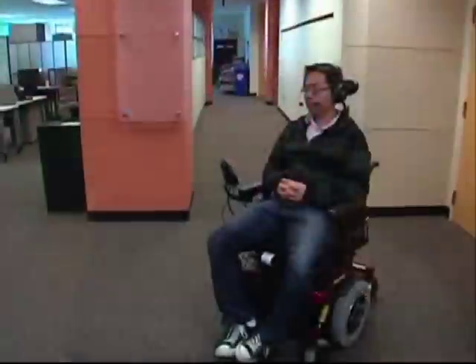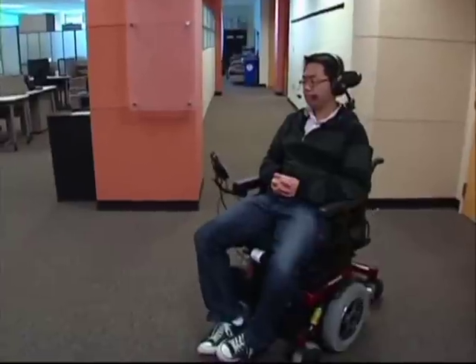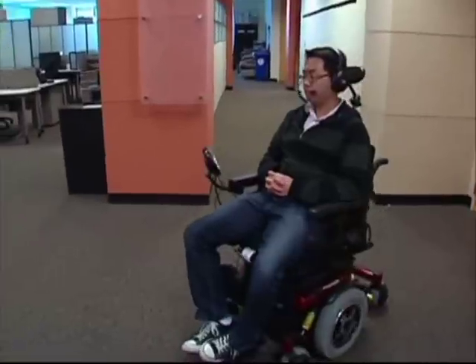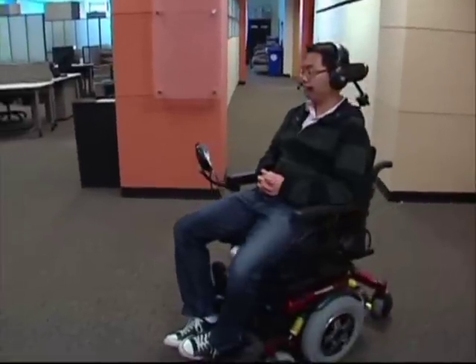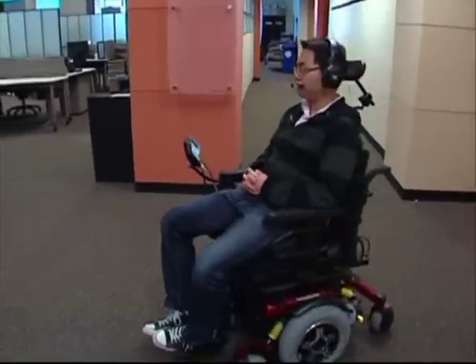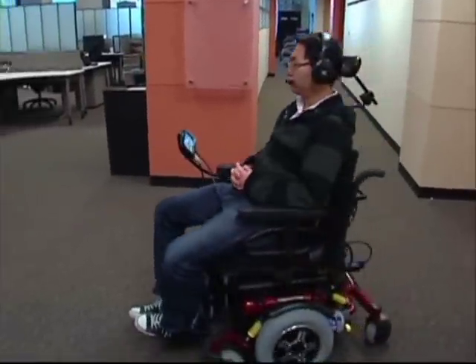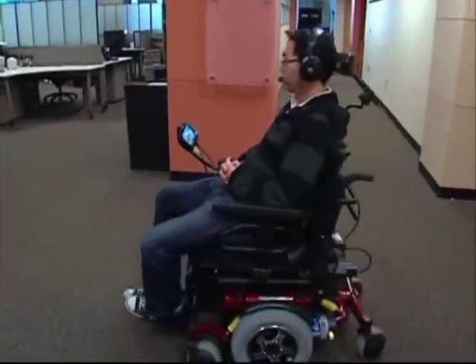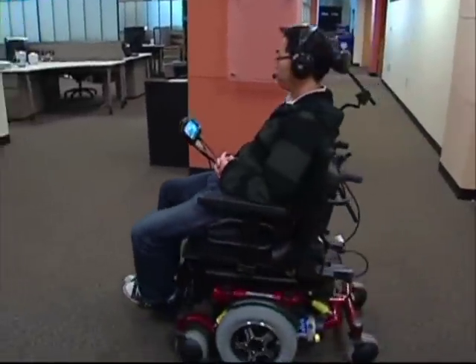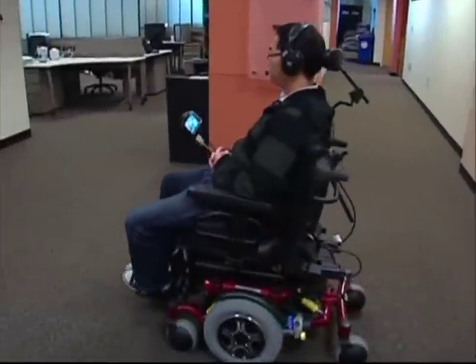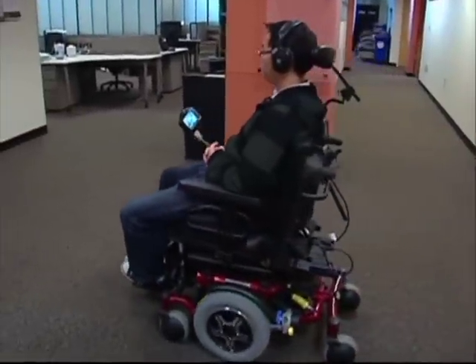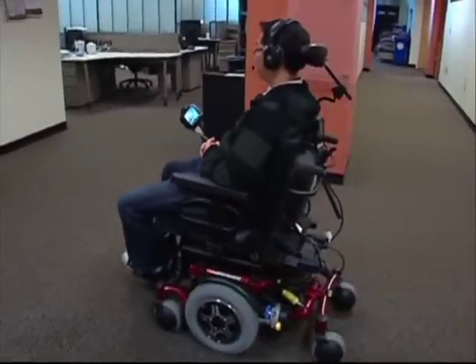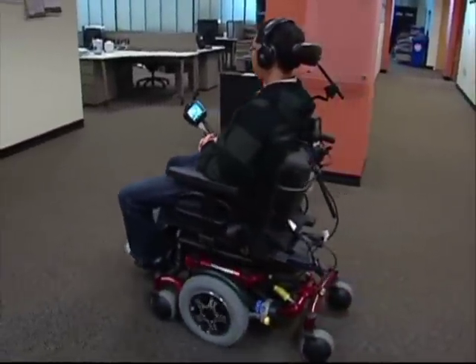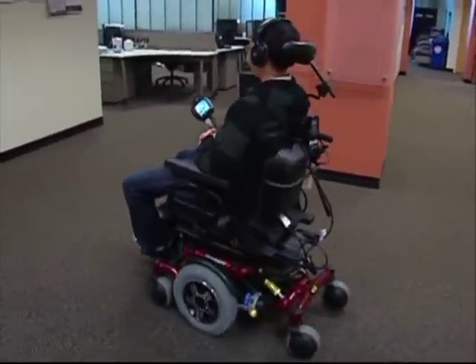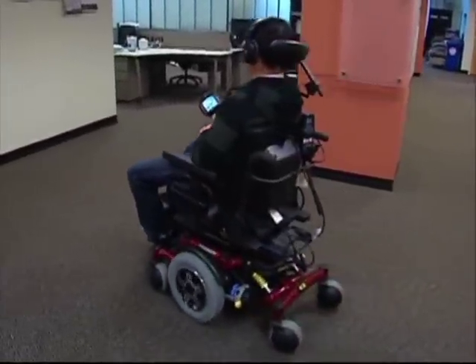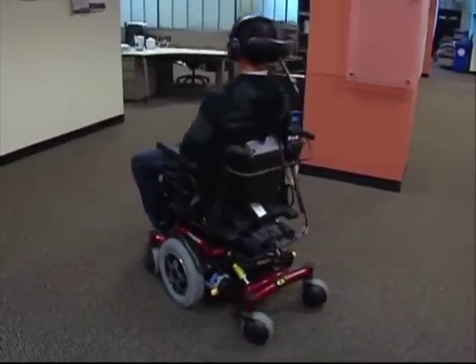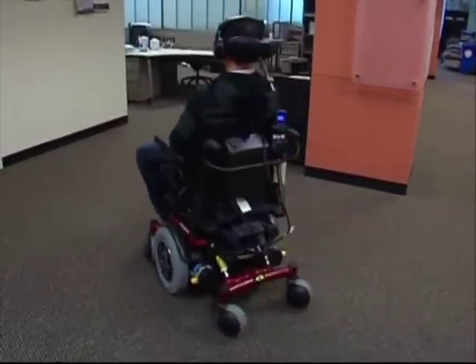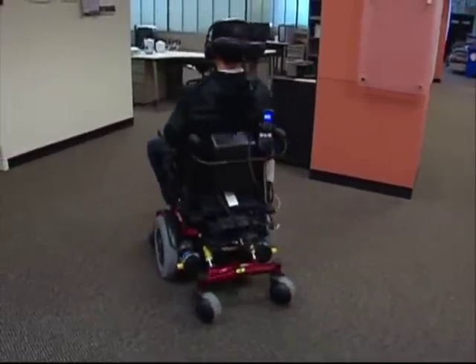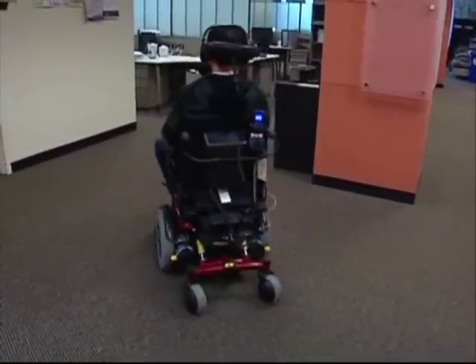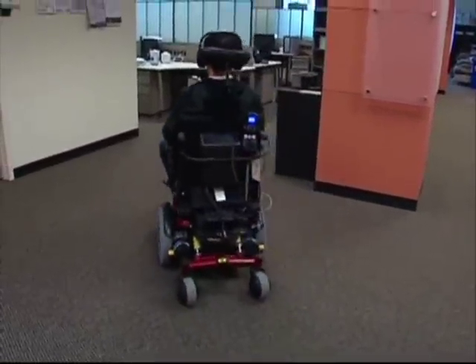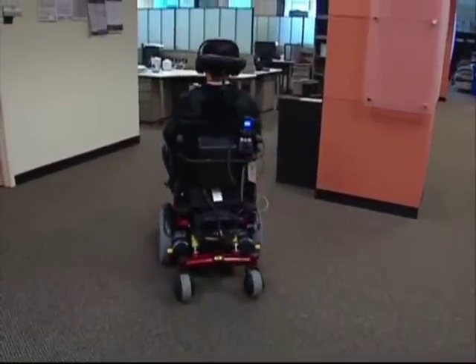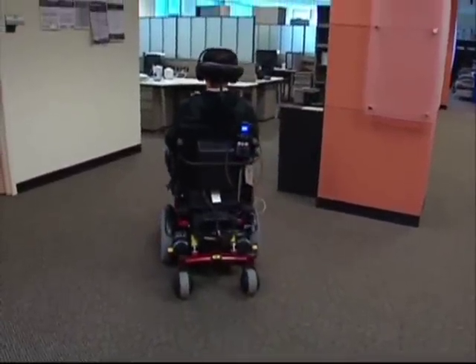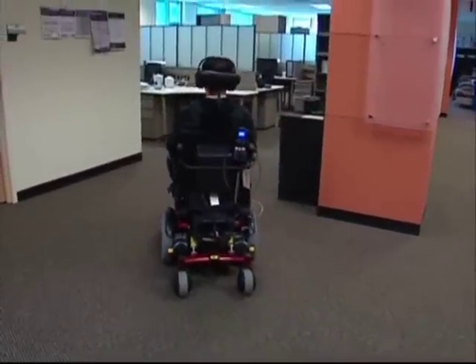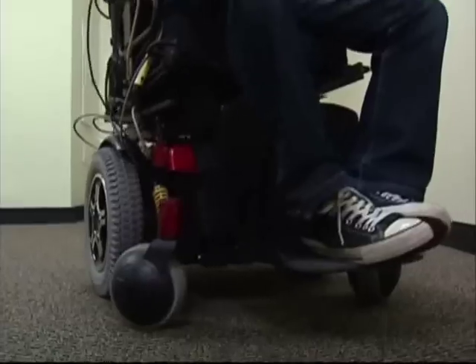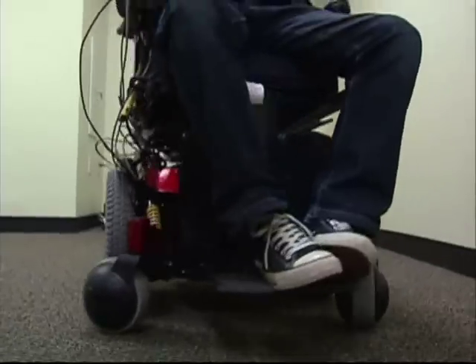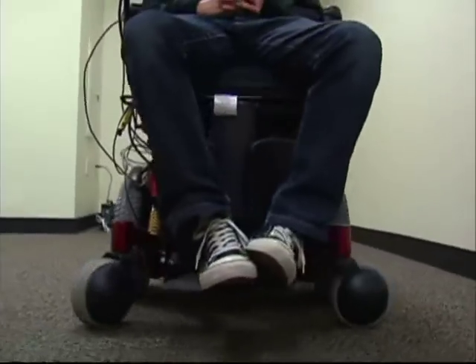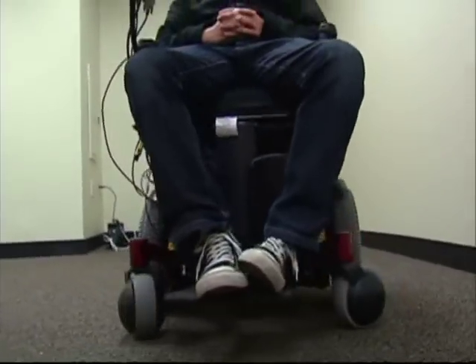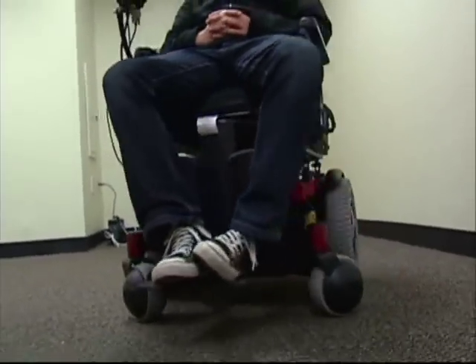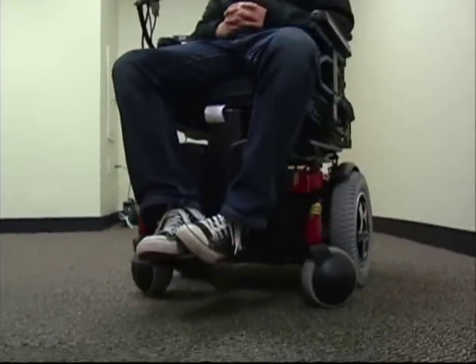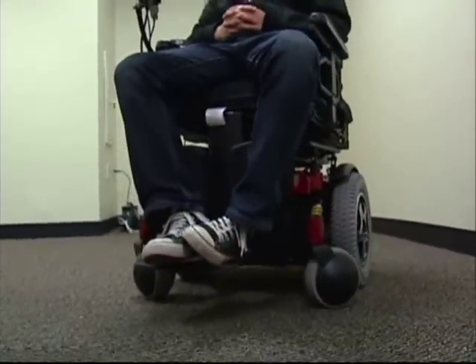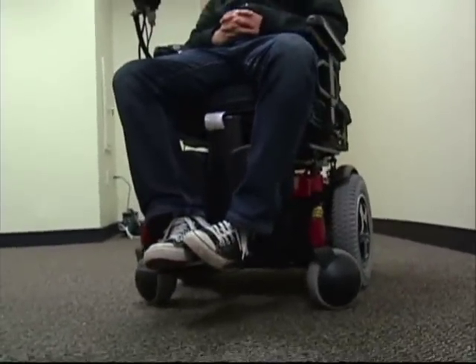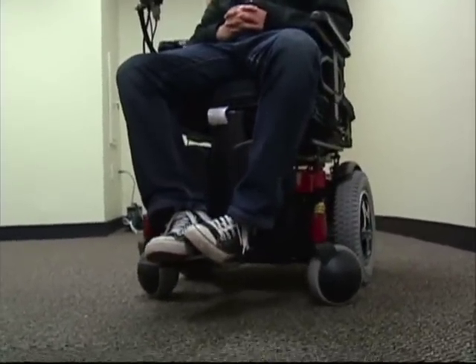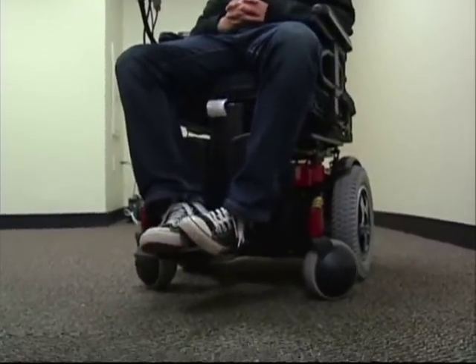Move the tongue forward, and it sends a wireless signal to six sensors and a headset that cause the wheelchair to move forward. Move the tongue backwards, and the chair goes into reverse.